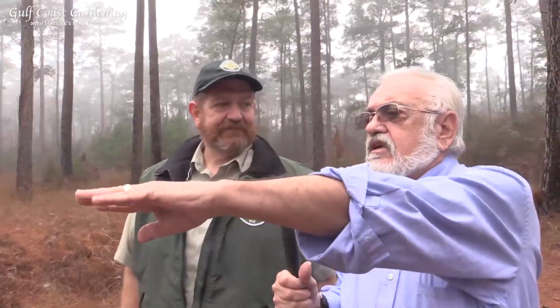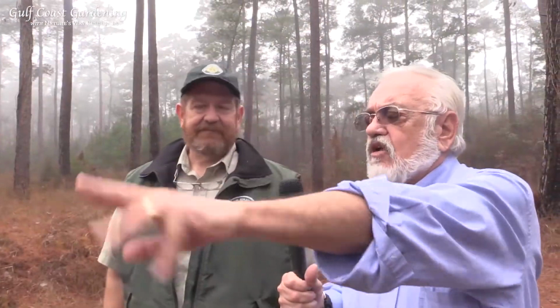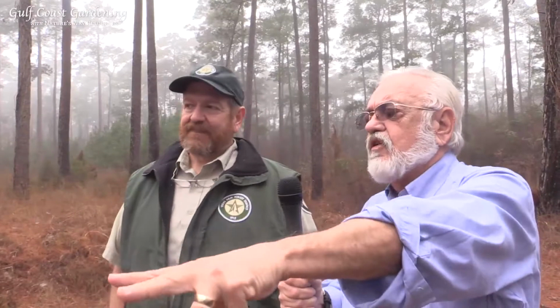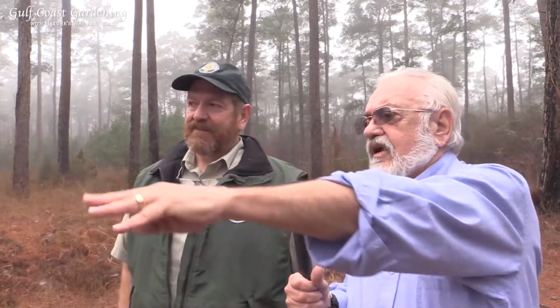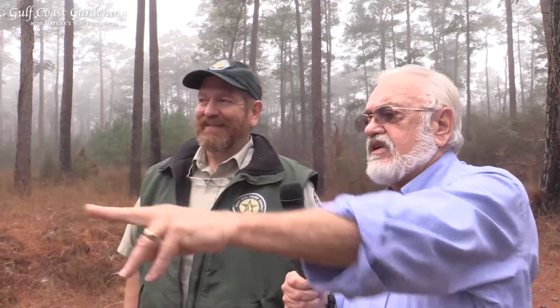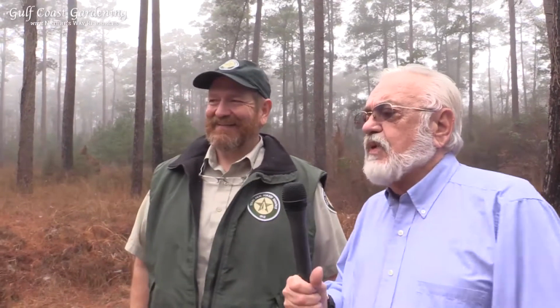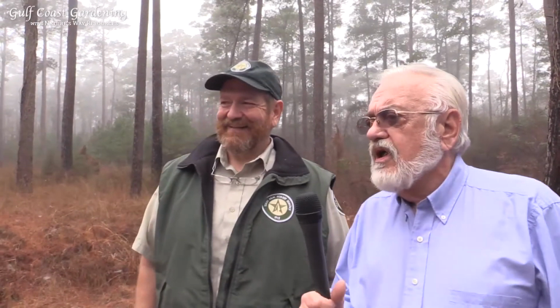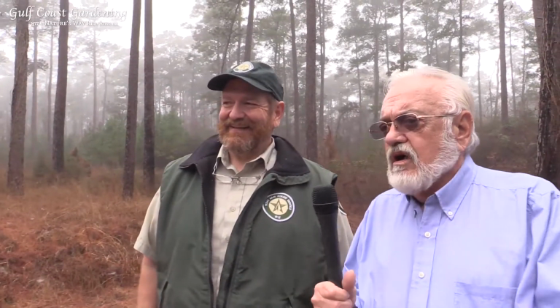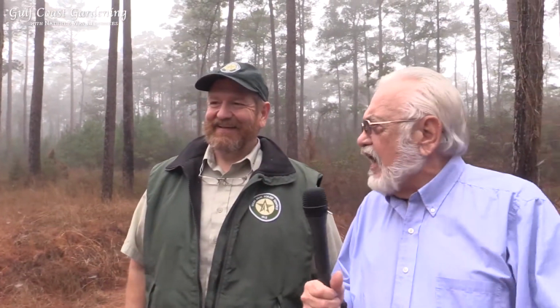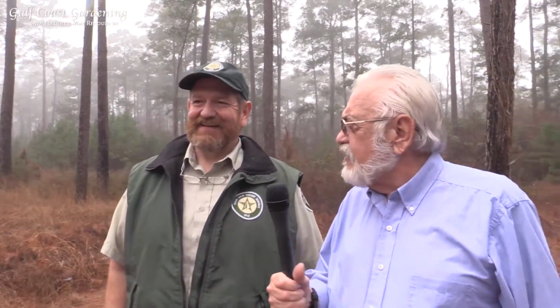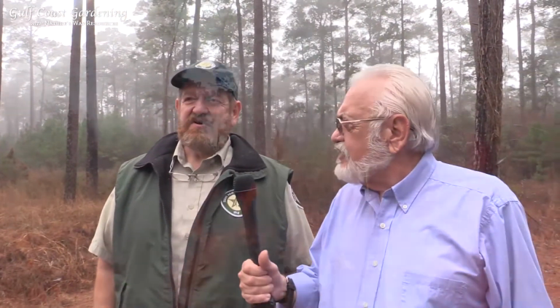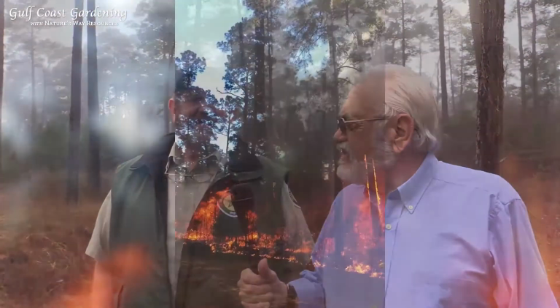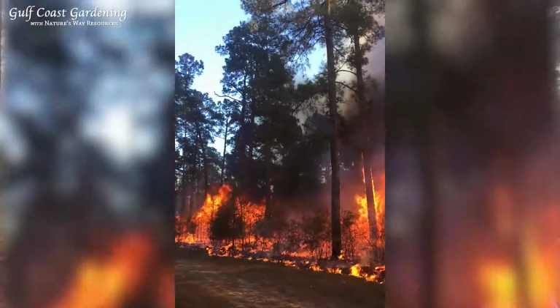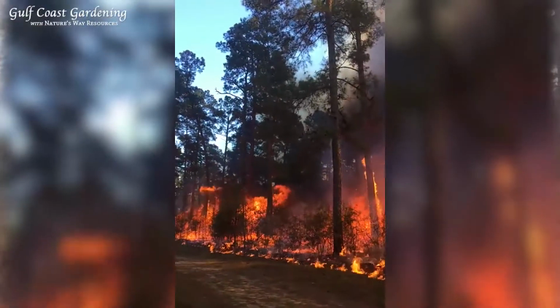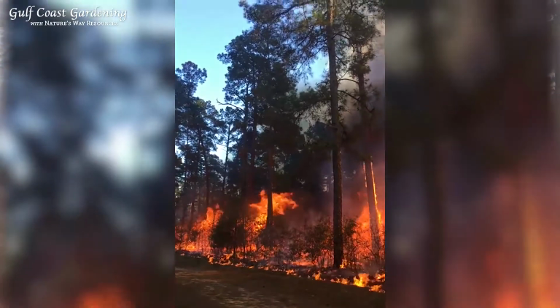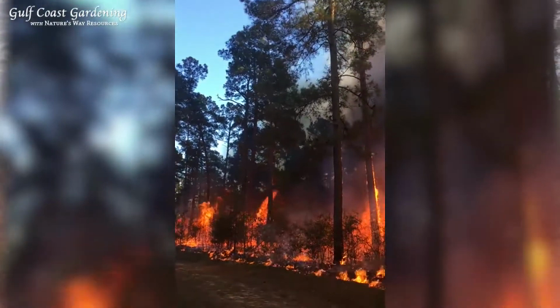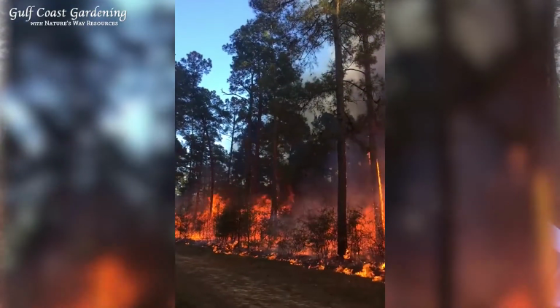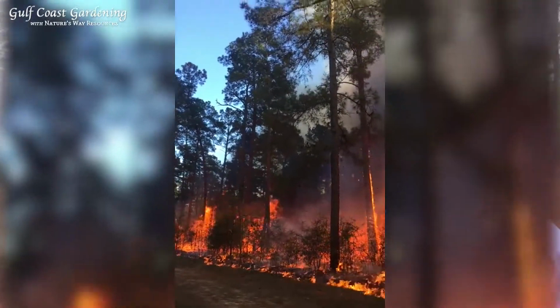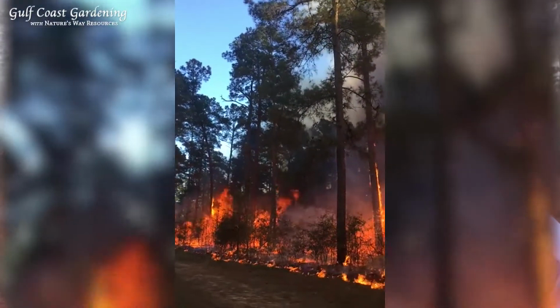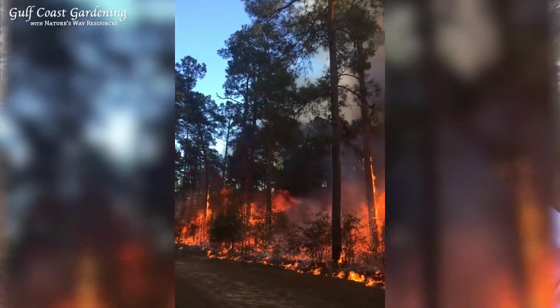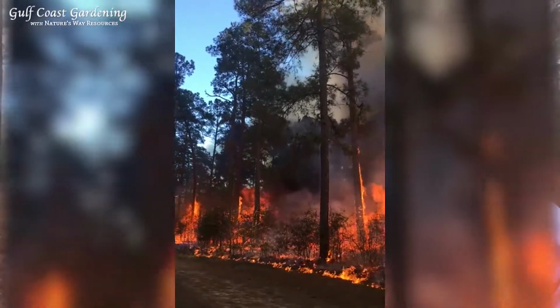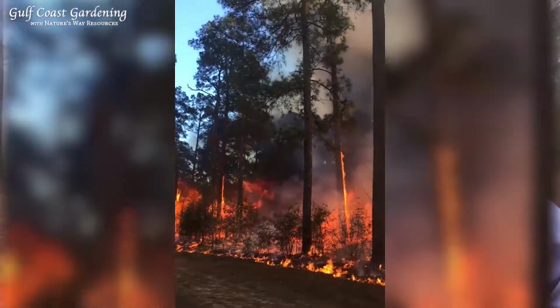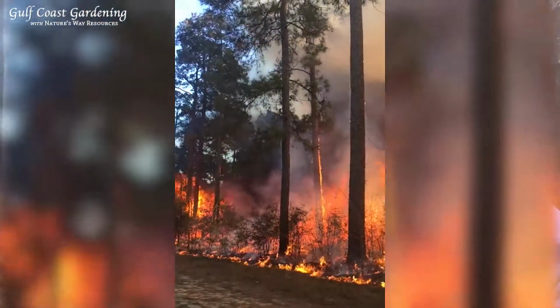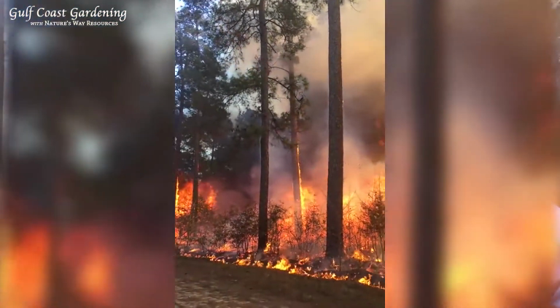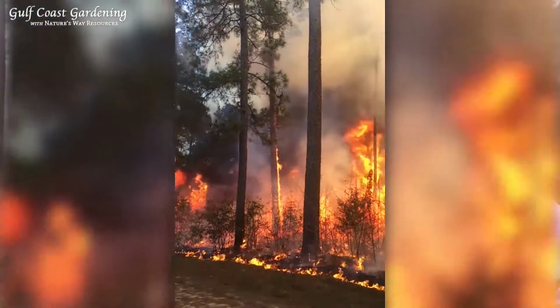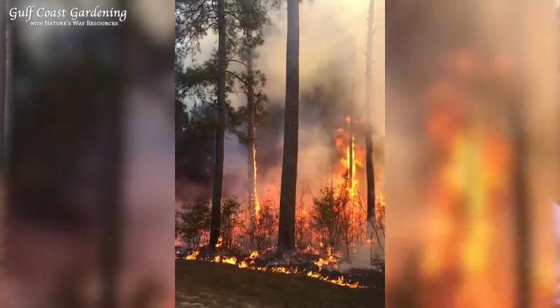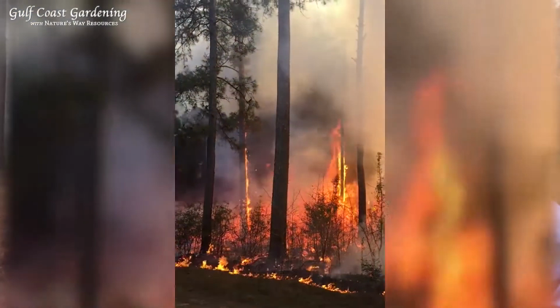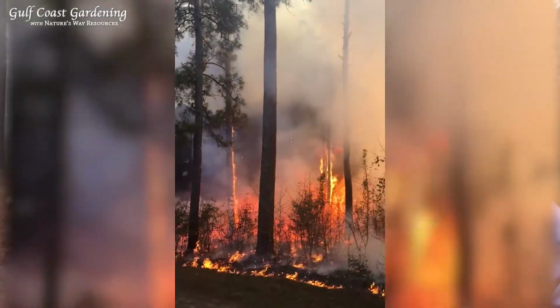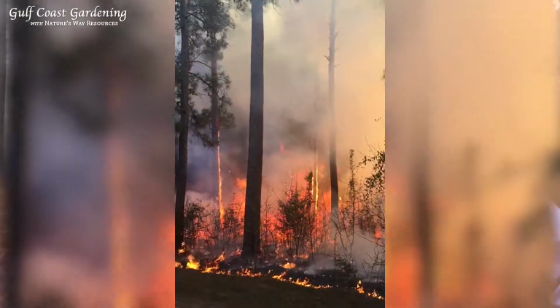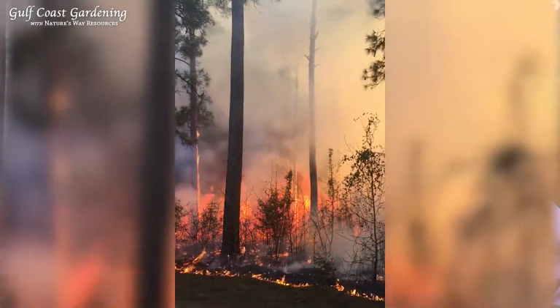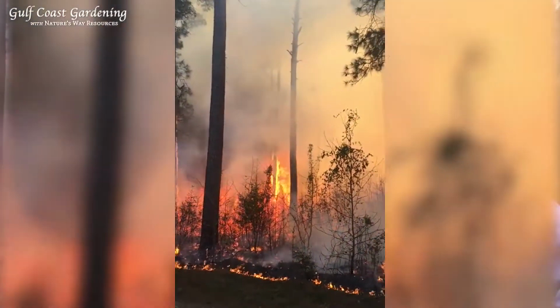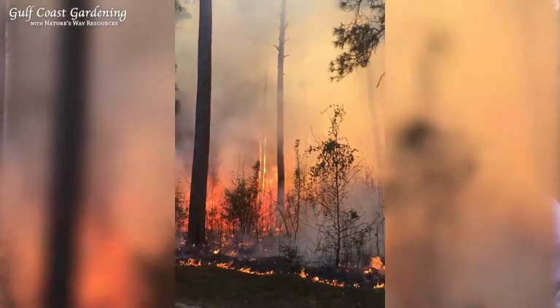What about fertilizer — you don't use fertilizer out here, but does this burn provide some? Yes it does. It releases the nitrogen that's caught up in the plant and carbon, releasing it back into the soil. That's why you have such a nice green-up effect.